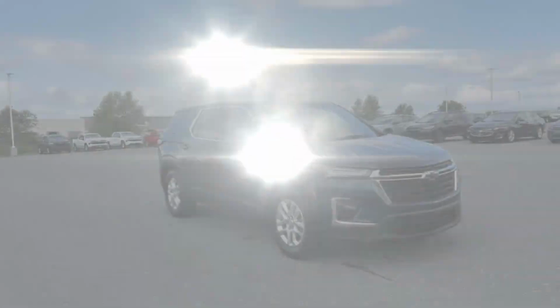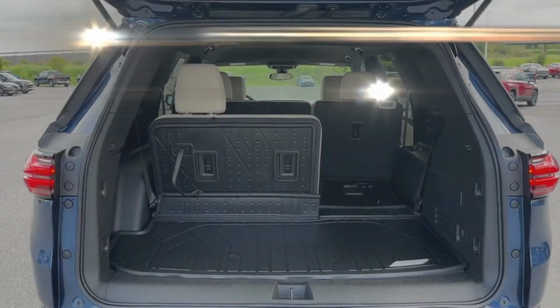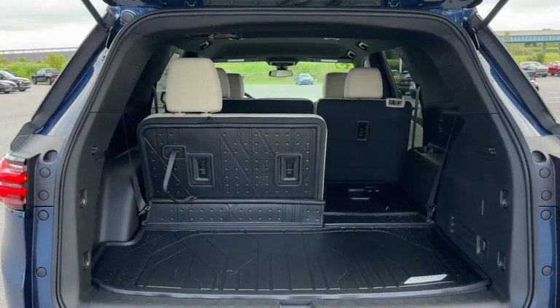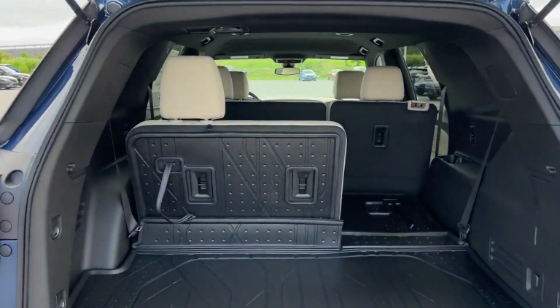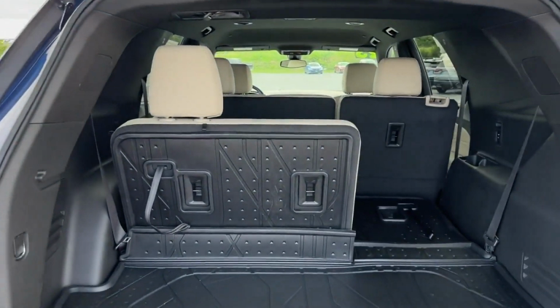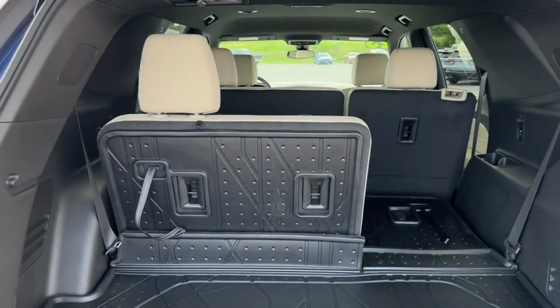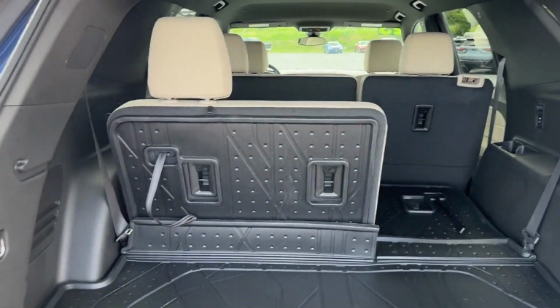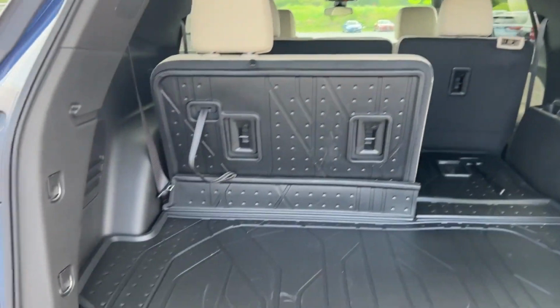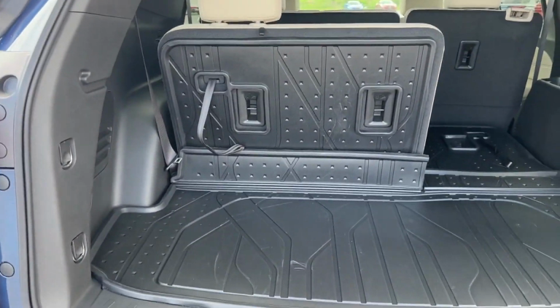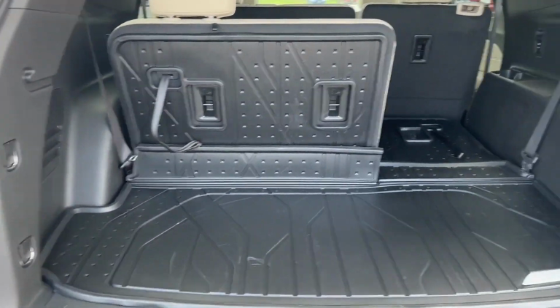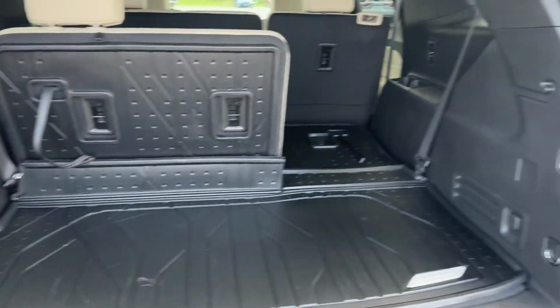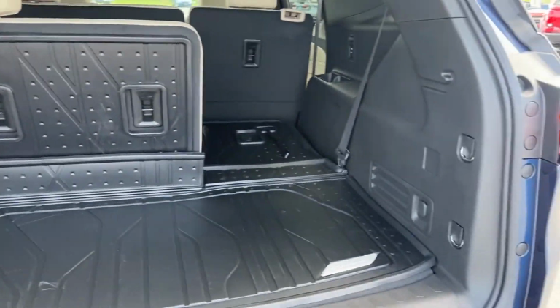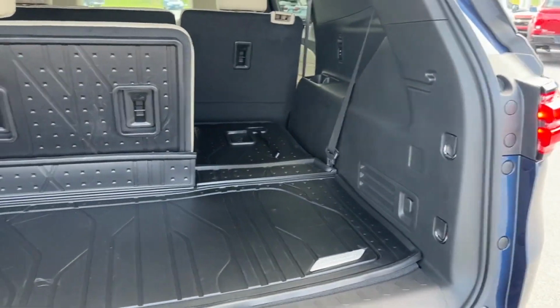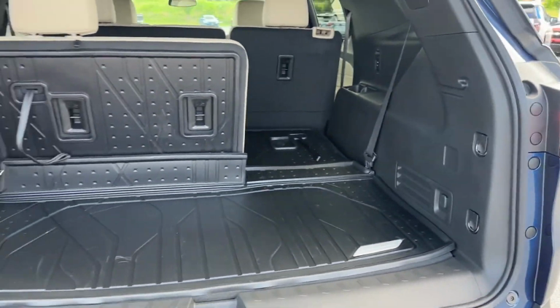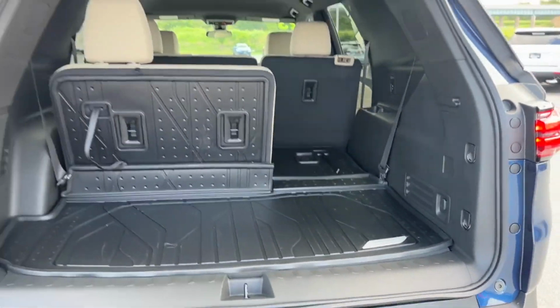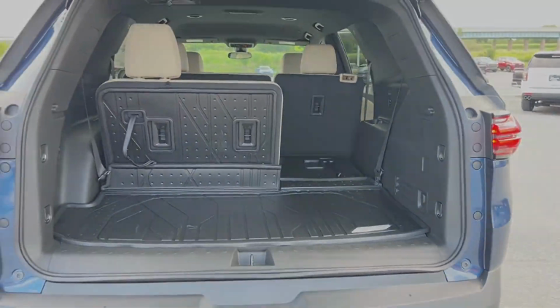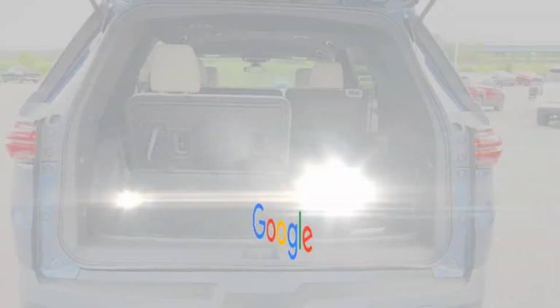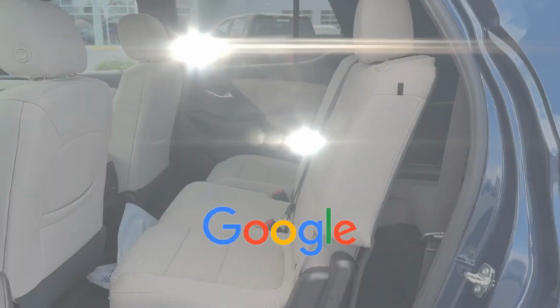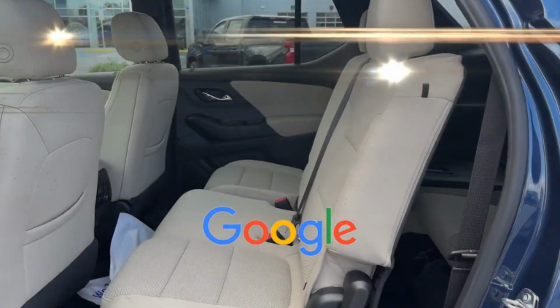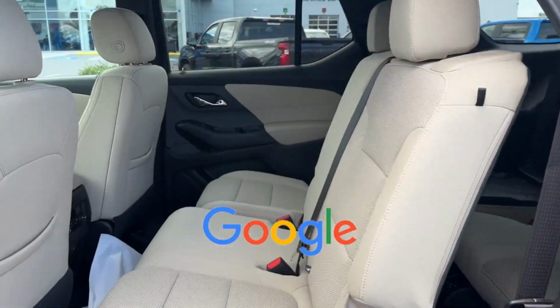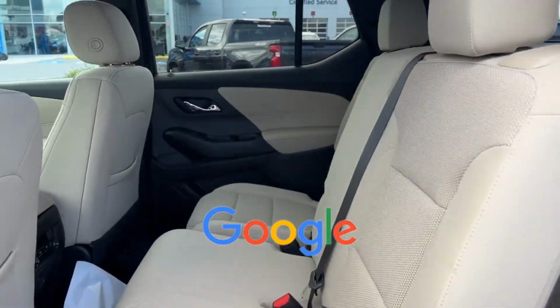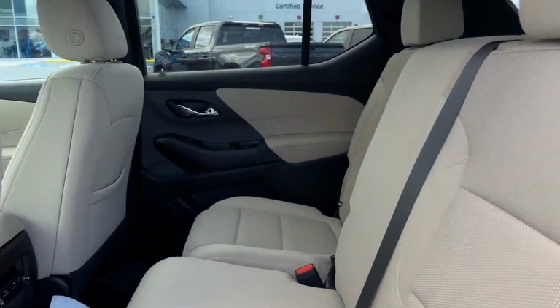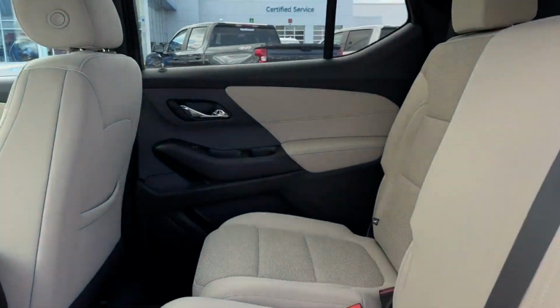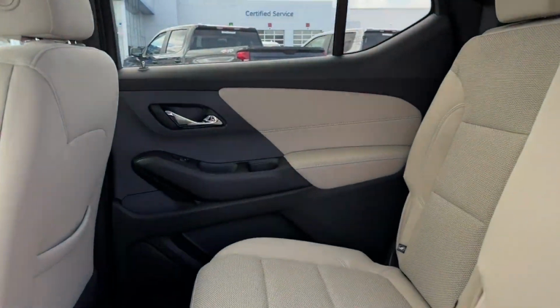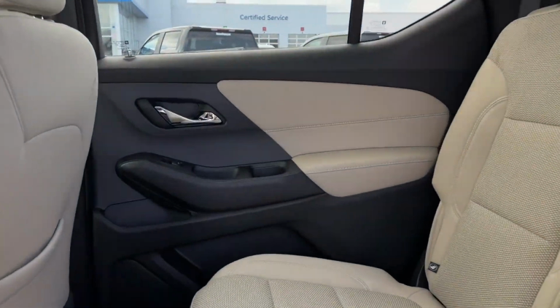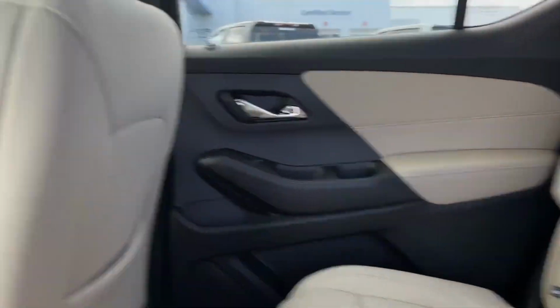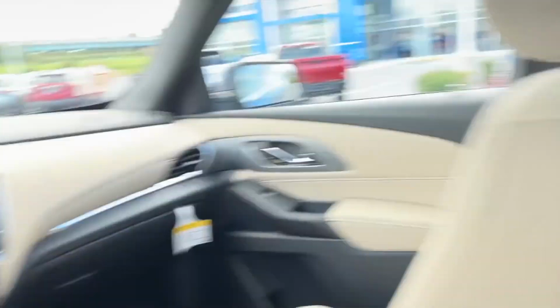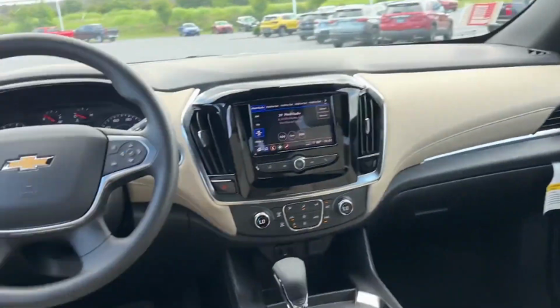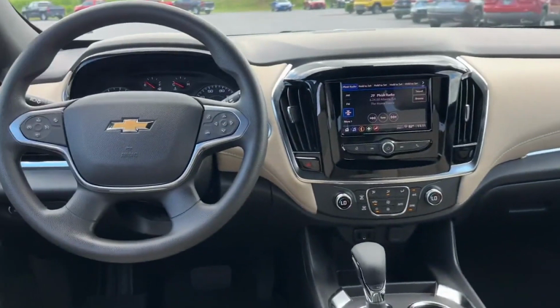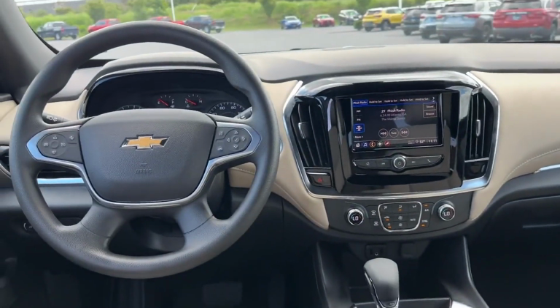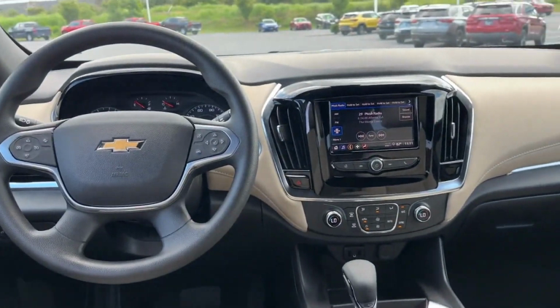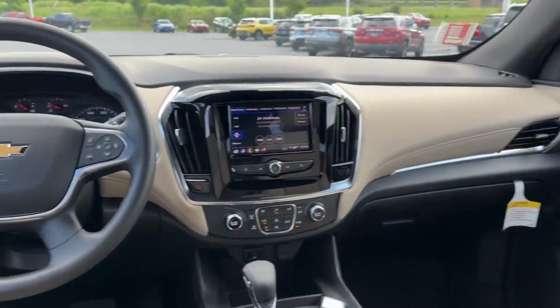Pass-through rear seat, Bluetooth, keyless start, auto climate control. This is a top-rated dealer — this stylish, long-lasting ride won't last long, so hurry.